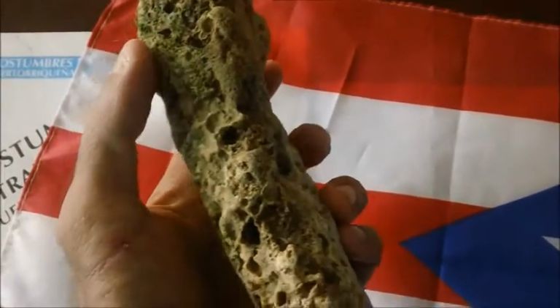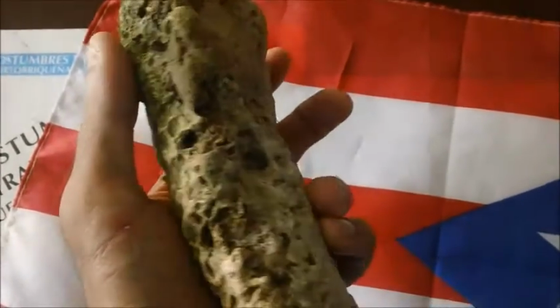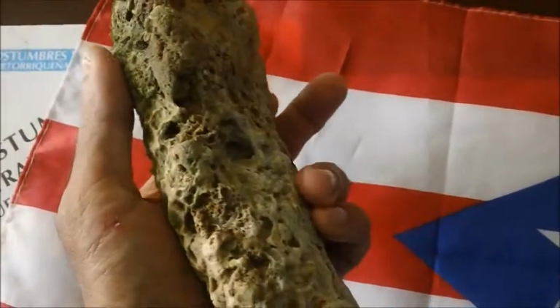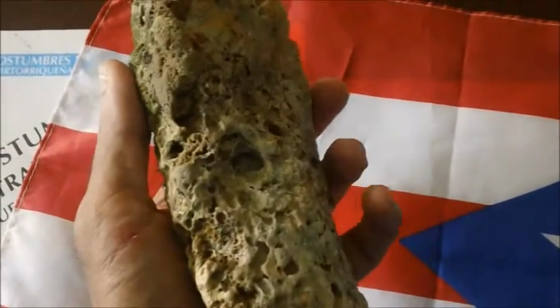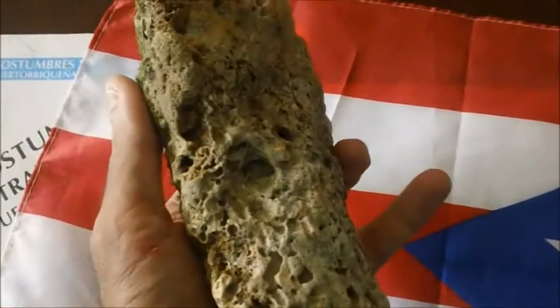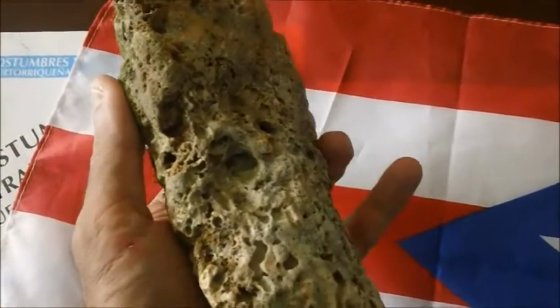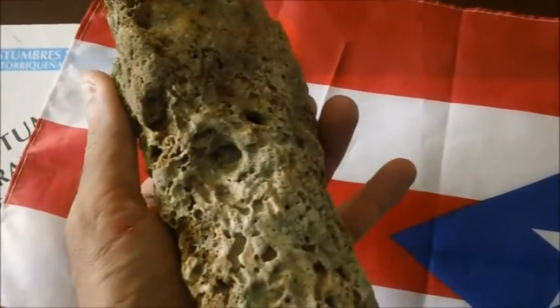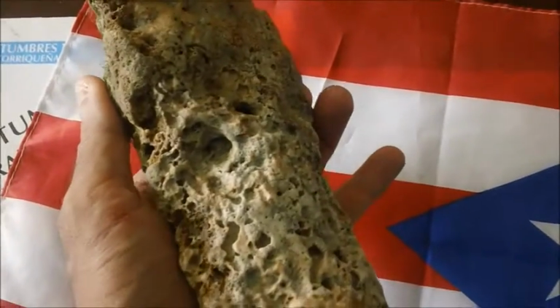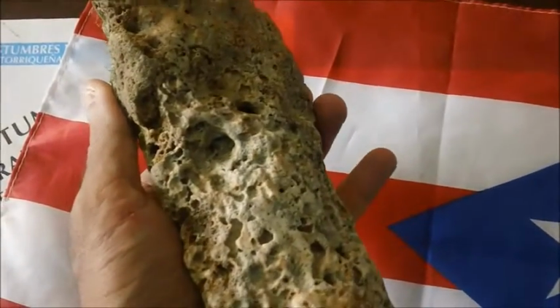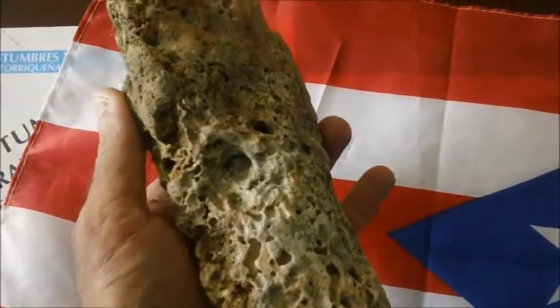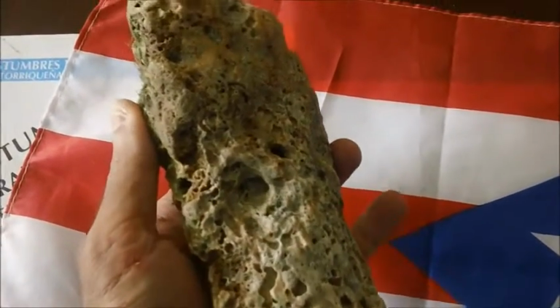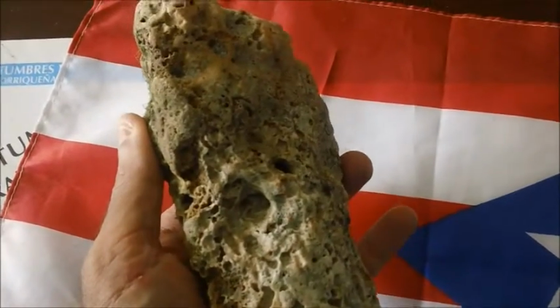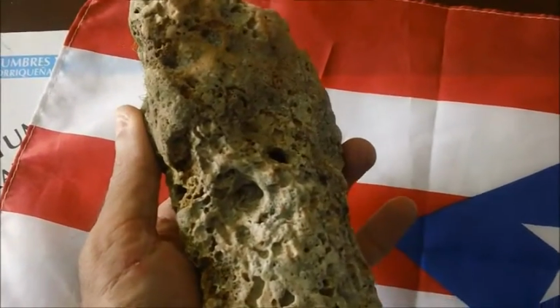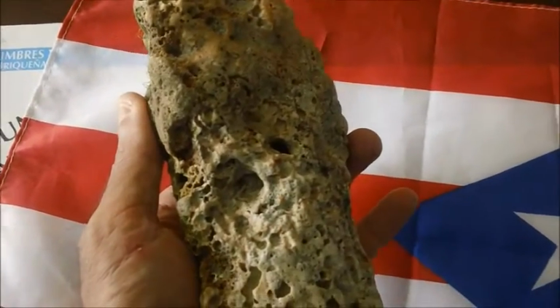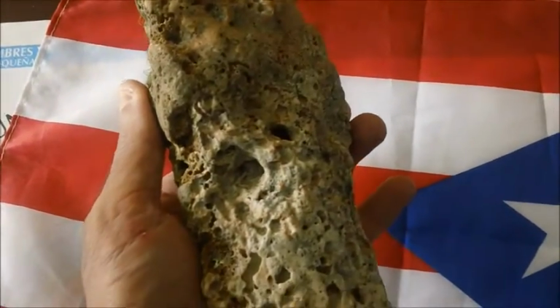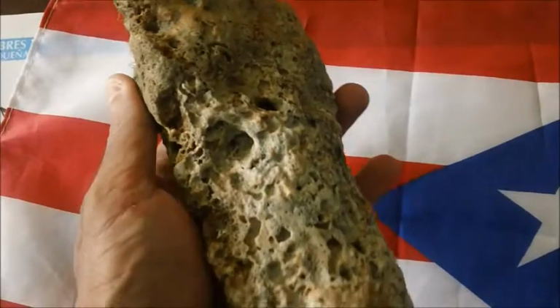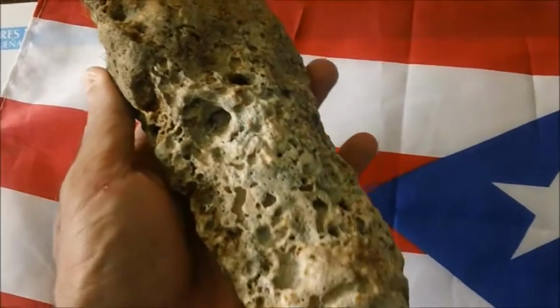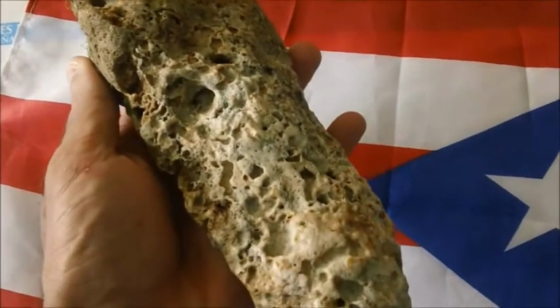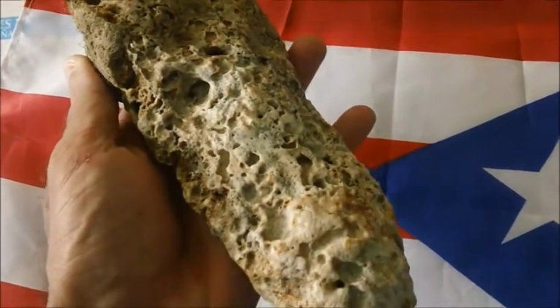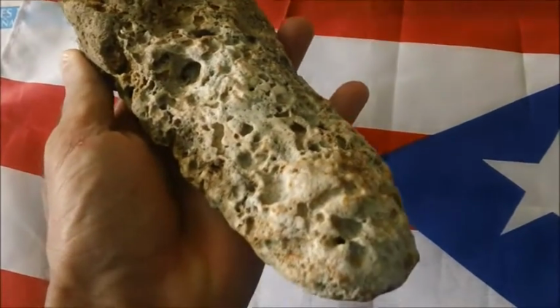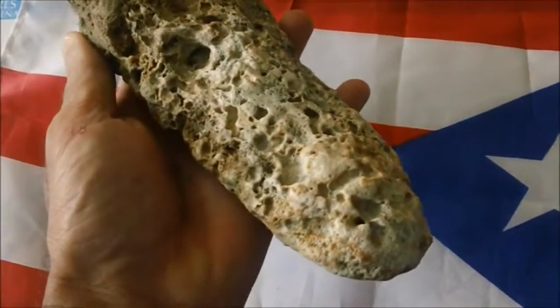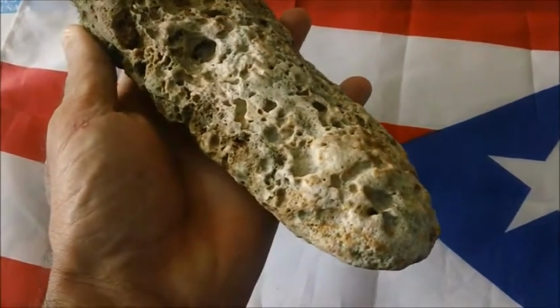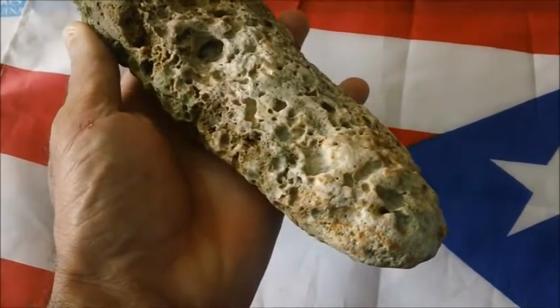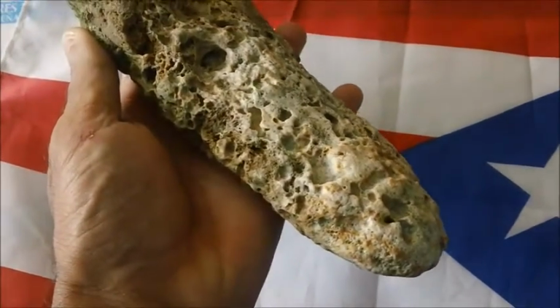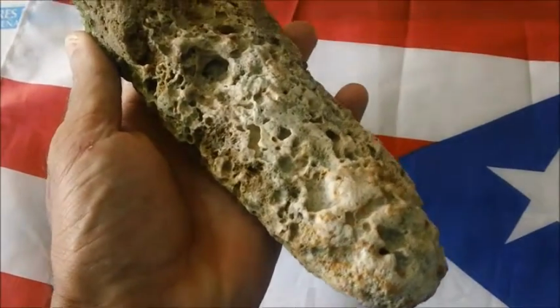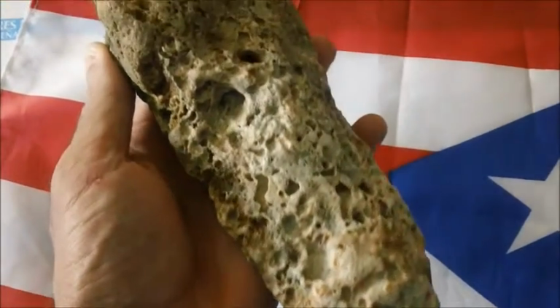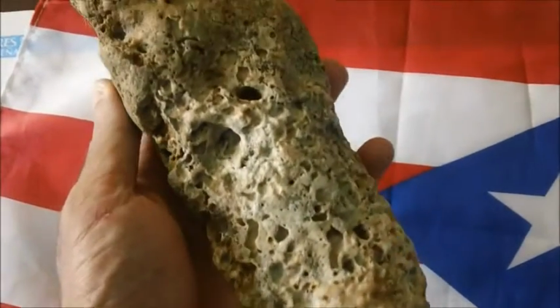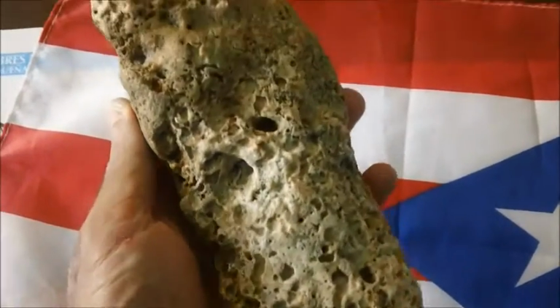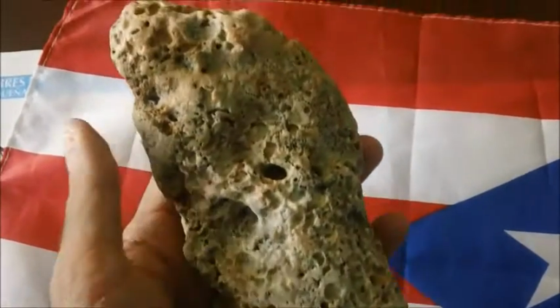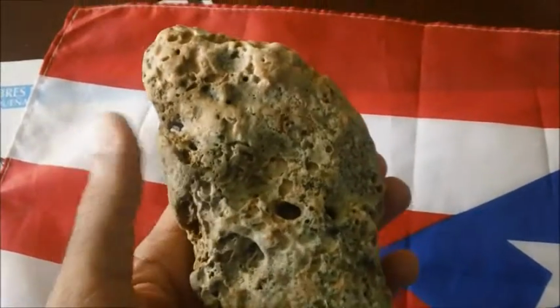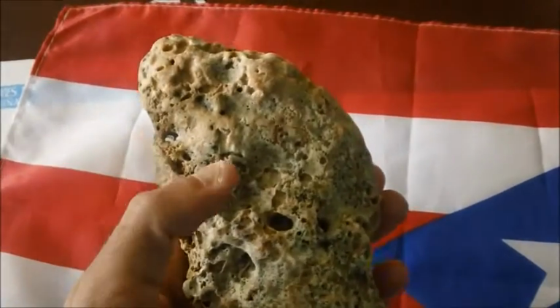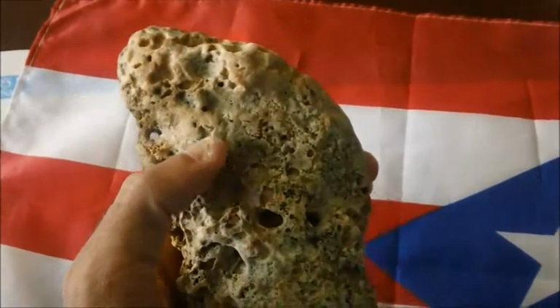I don't believe it's modern. I think it's biblical flood evidence. I believe they wore slippers.